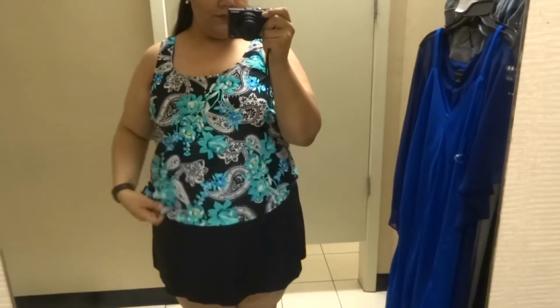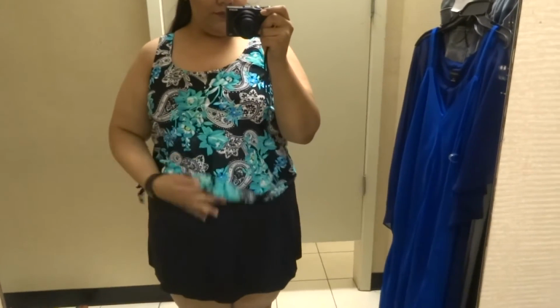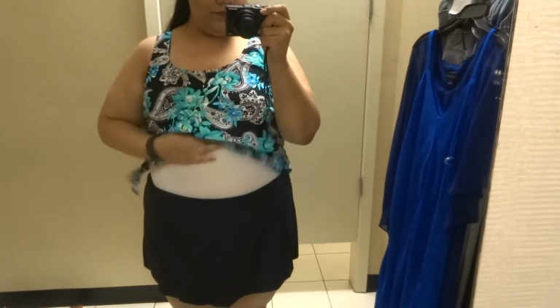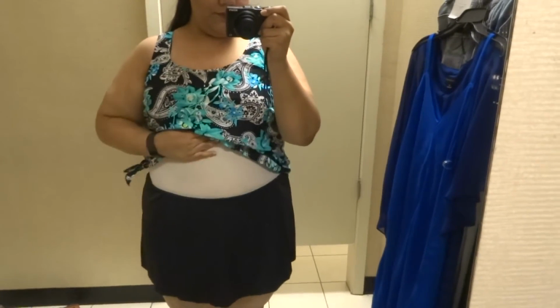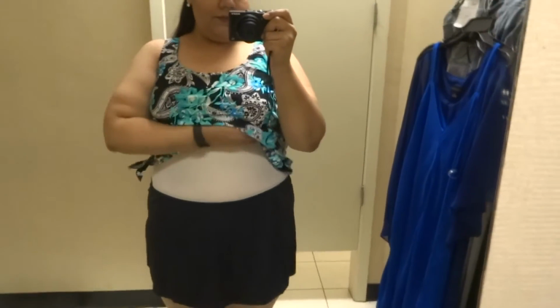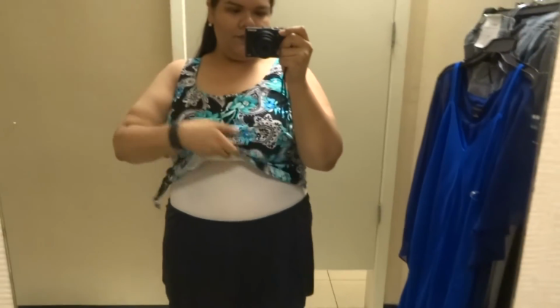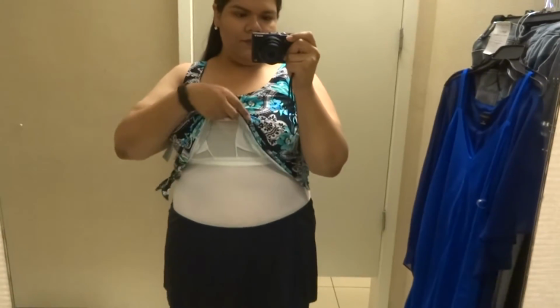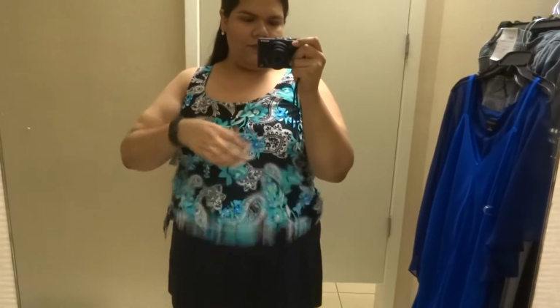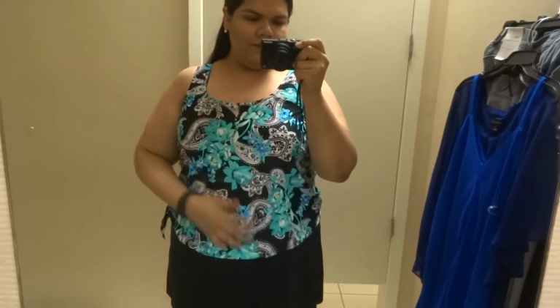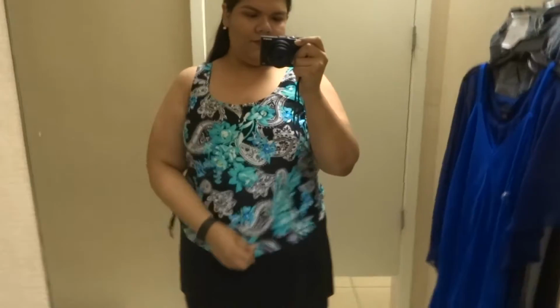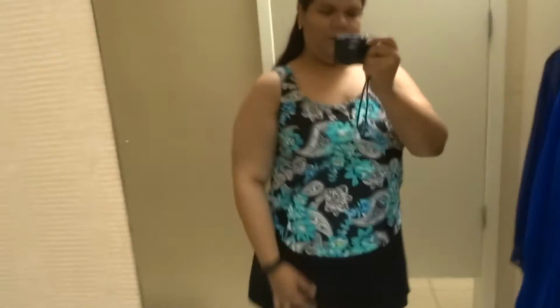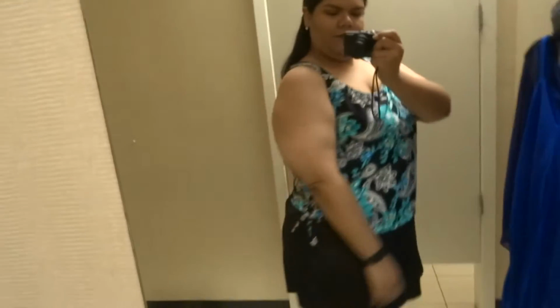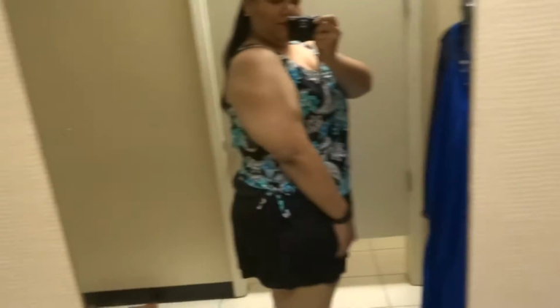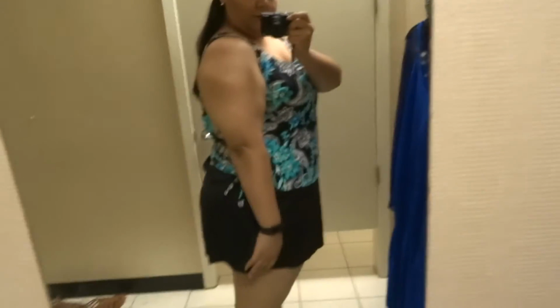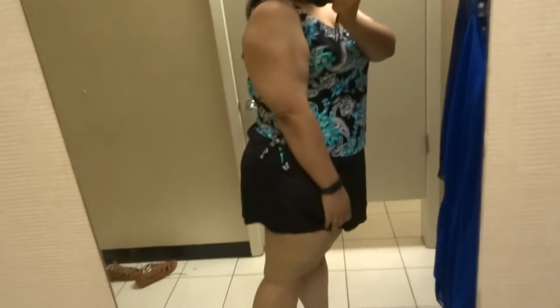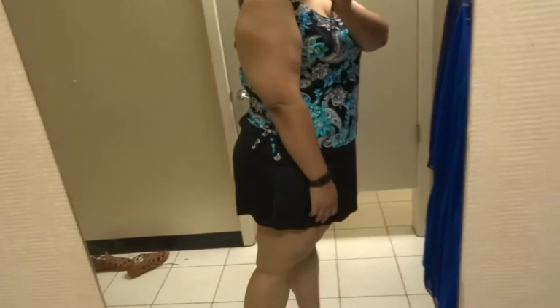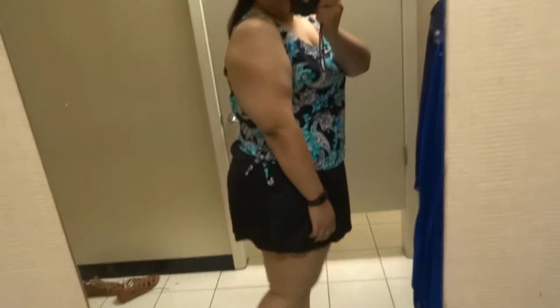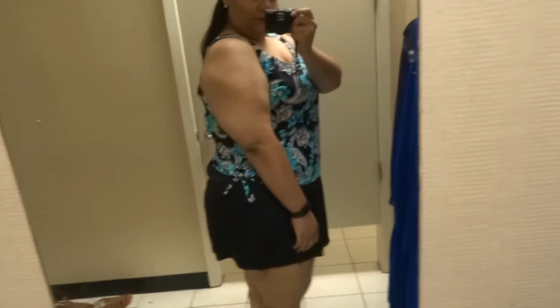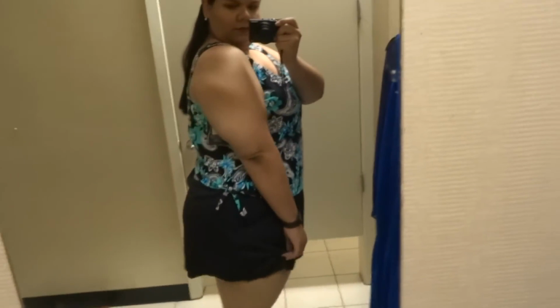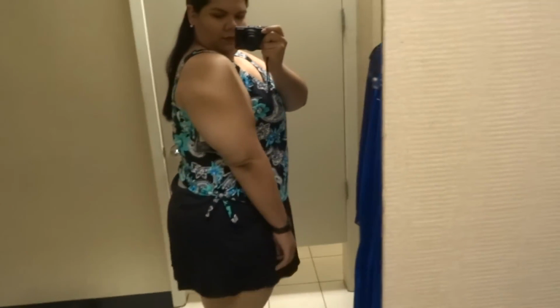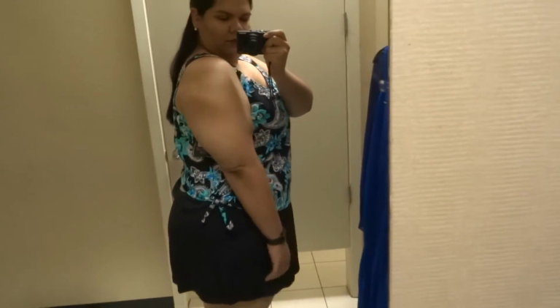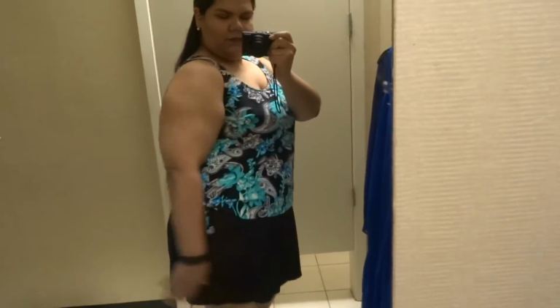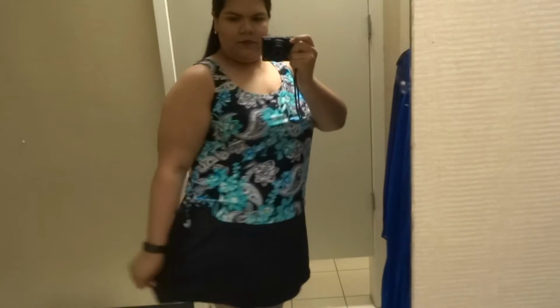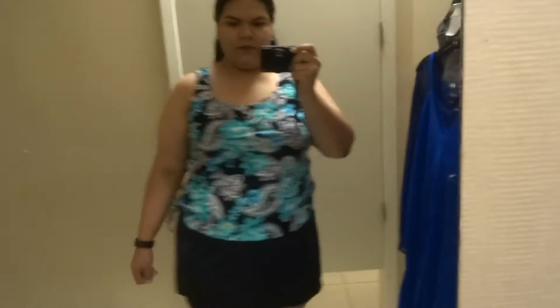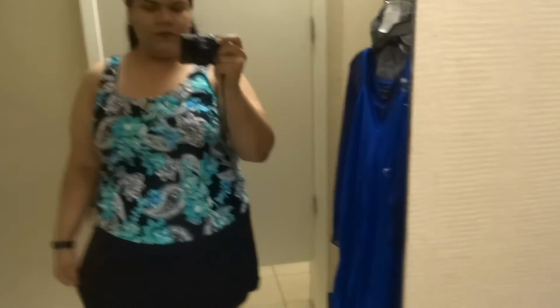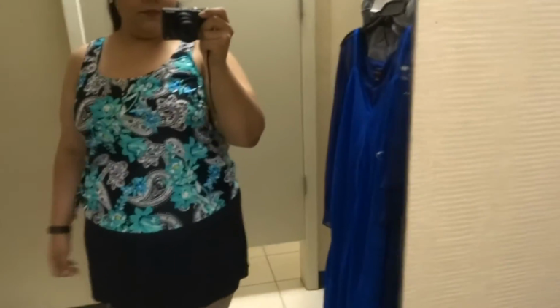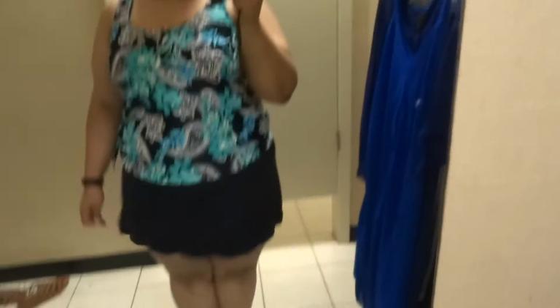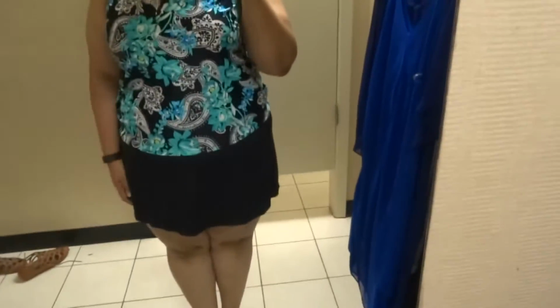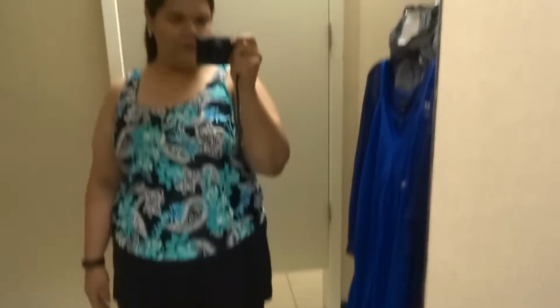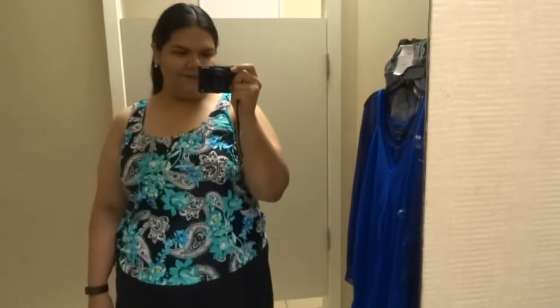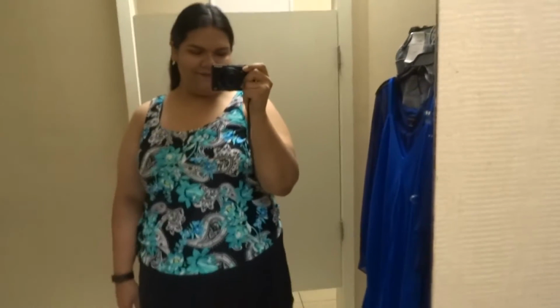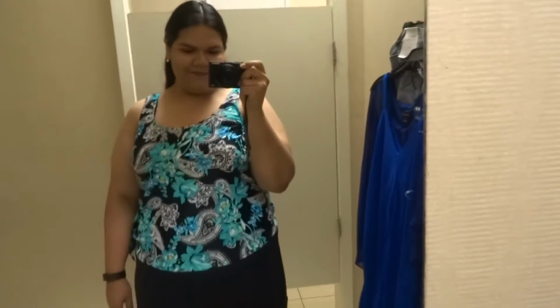This one is also from the brand Azul. It is a faux skirtini swim dress and I am trying this one on in a size 18.